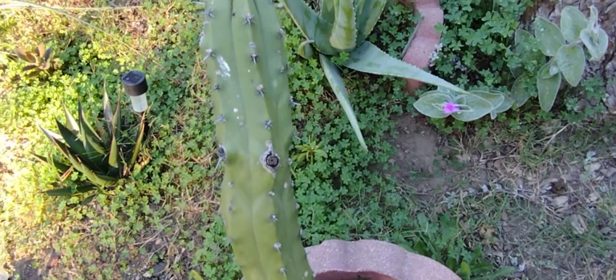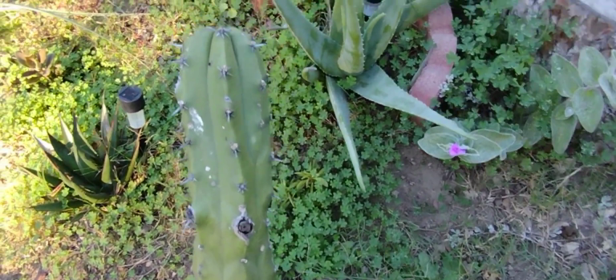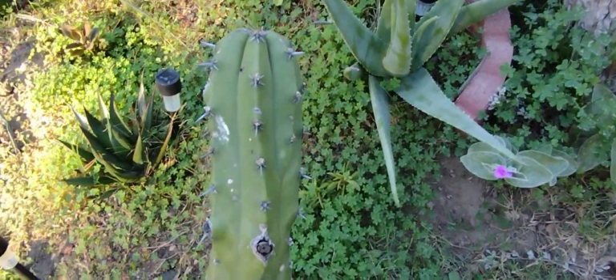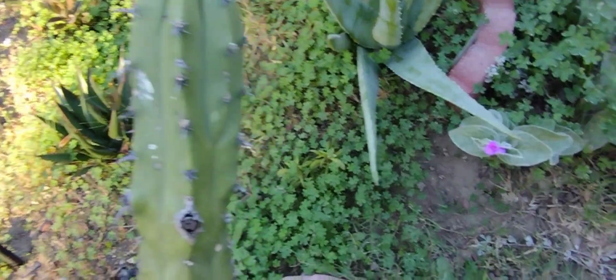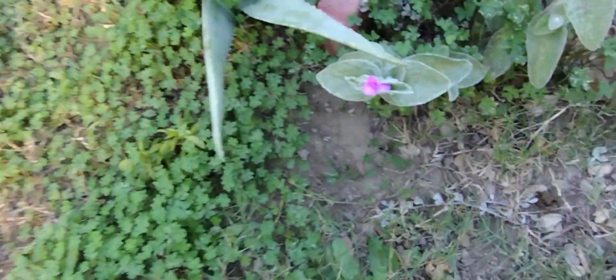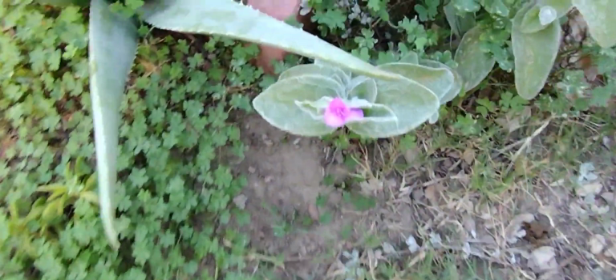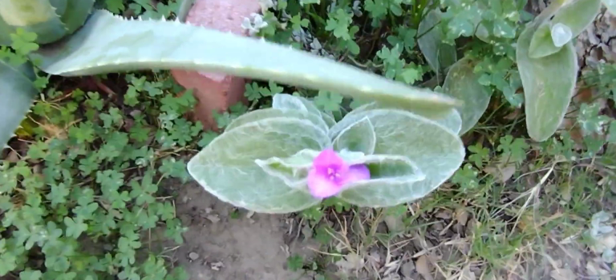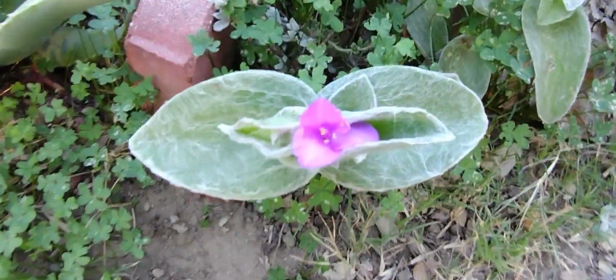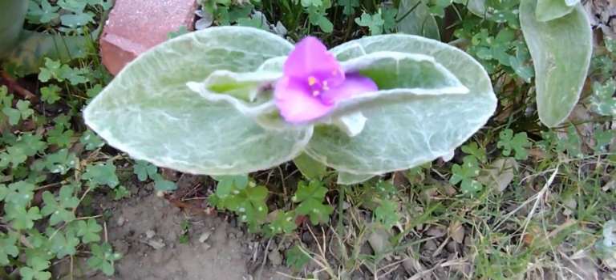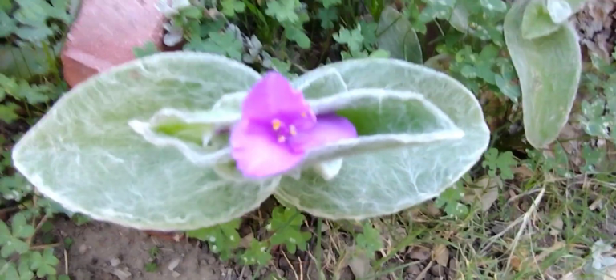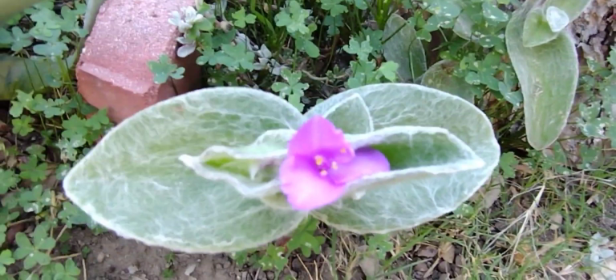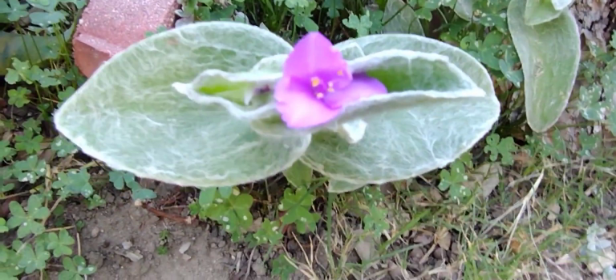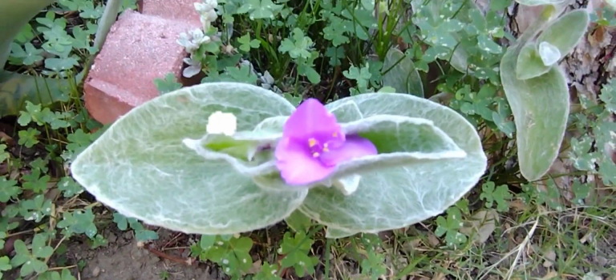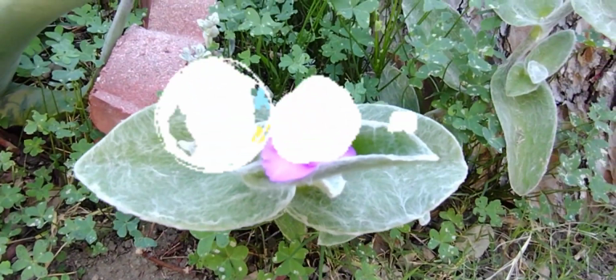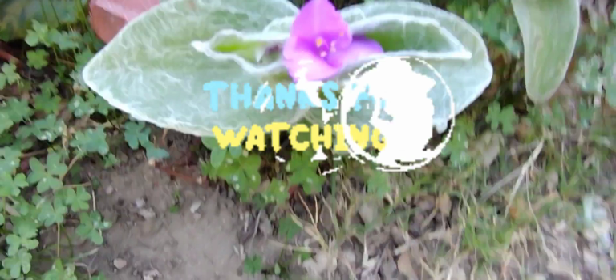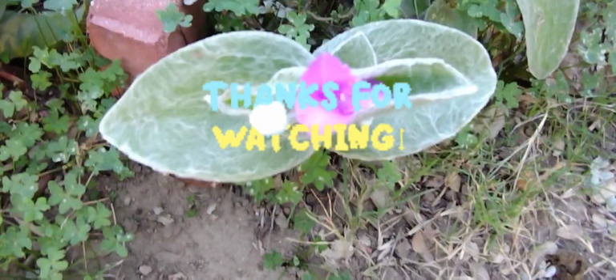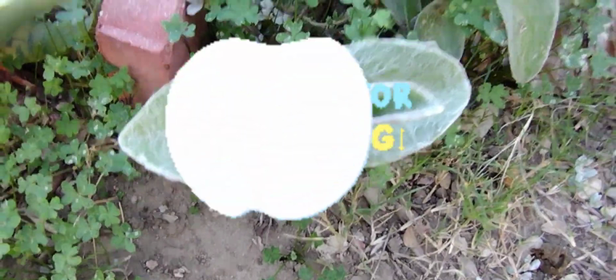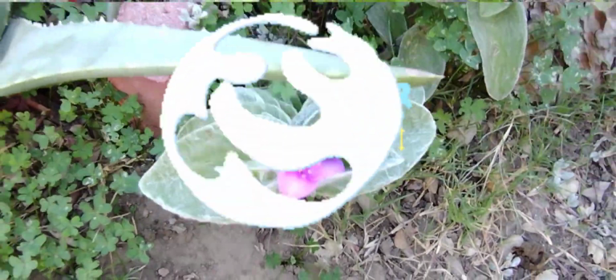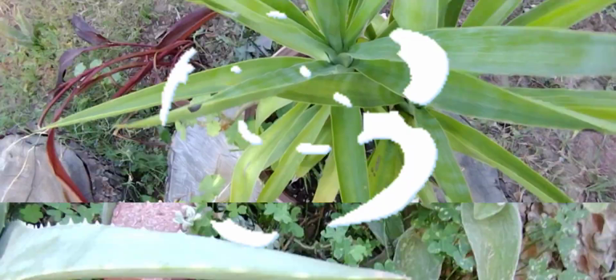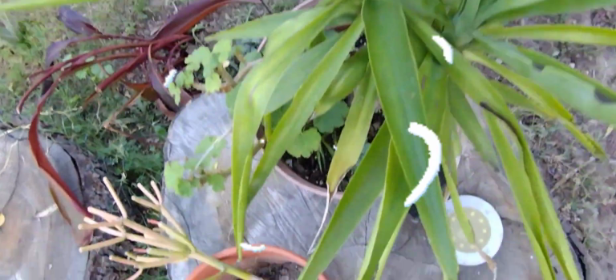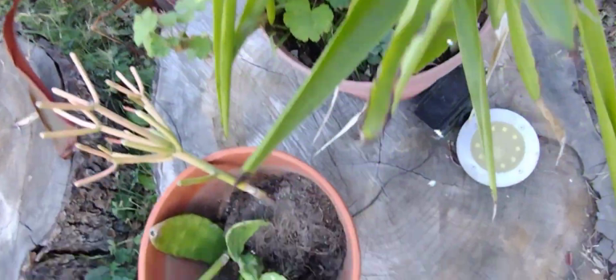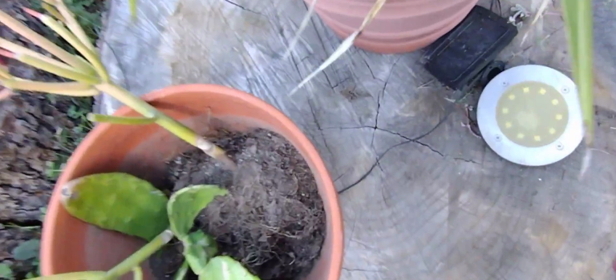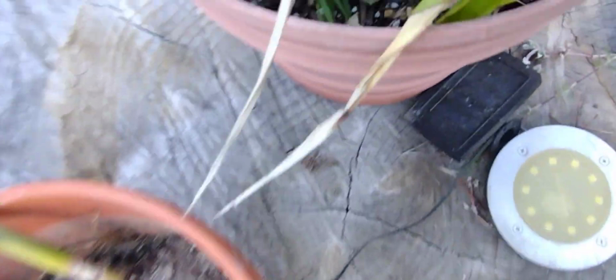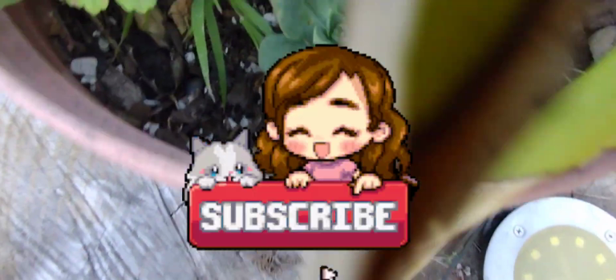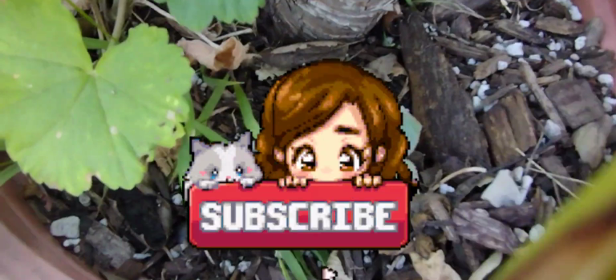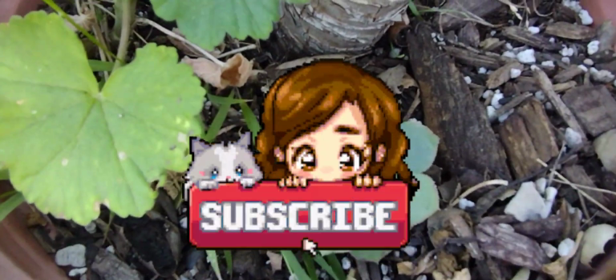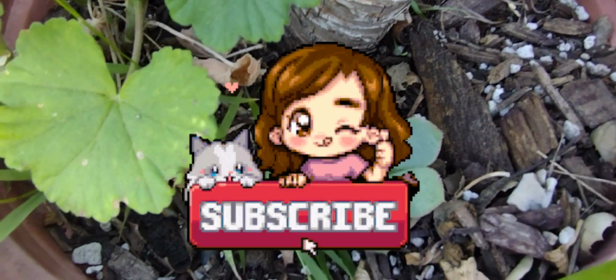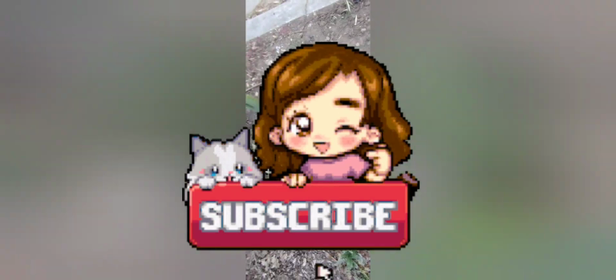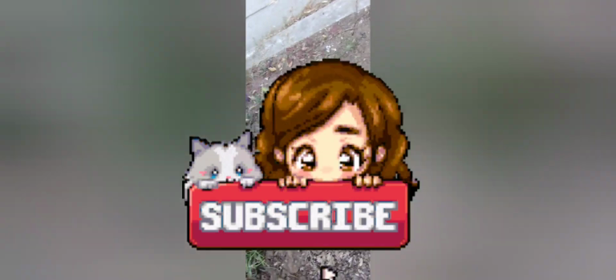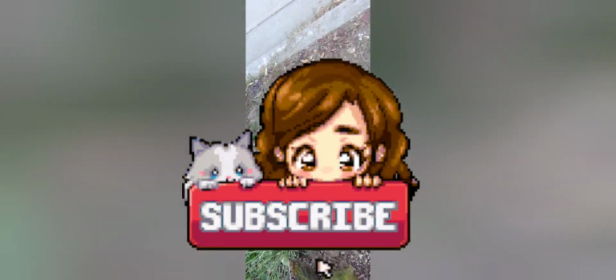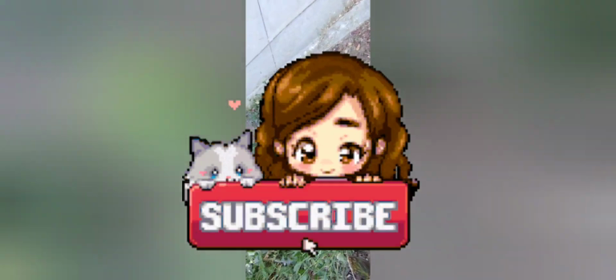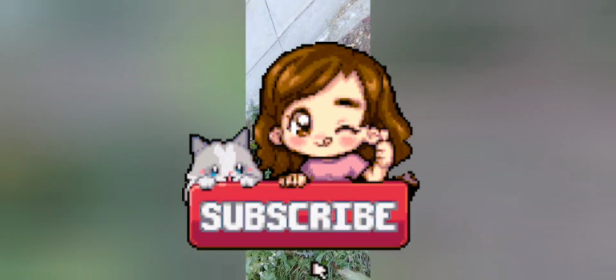Anyways, okay, you guys — thank you for watching. I'll show you more plants. I don't know all the names of them by heart, but I will try my best to let you know what they are. If you have any questions or comments, please let me know. Like, subscribe, and share. Thank you. Arigato, ne? Bye.